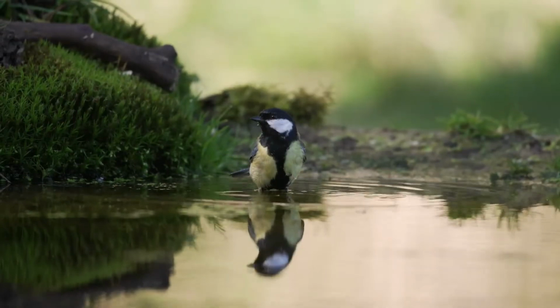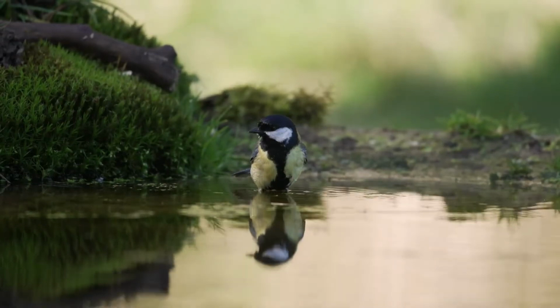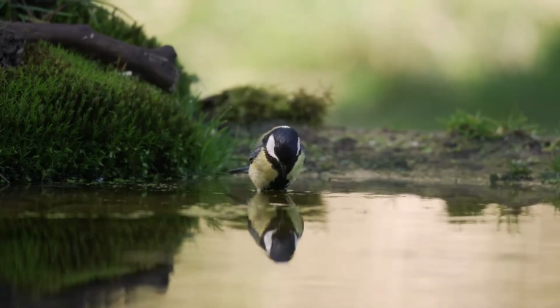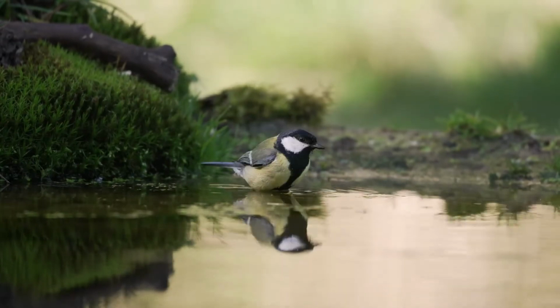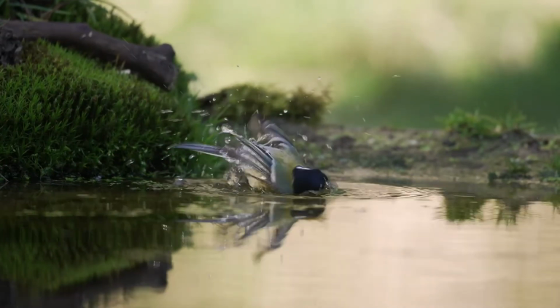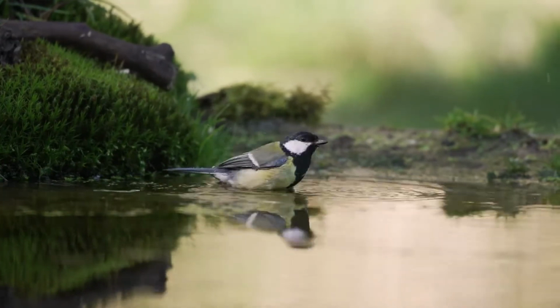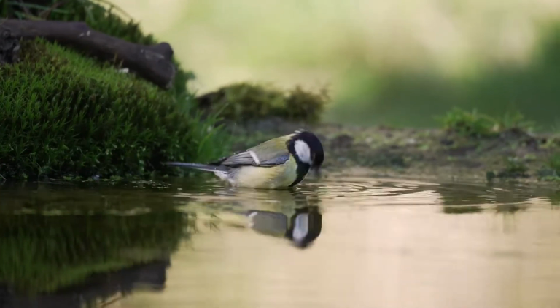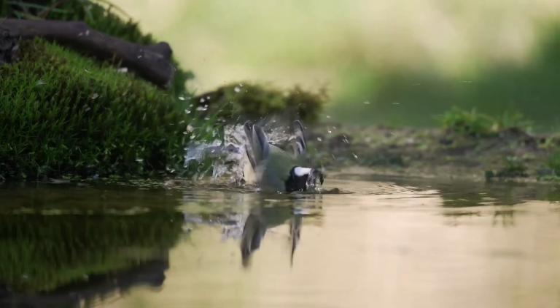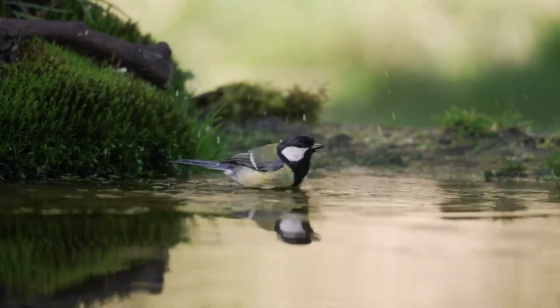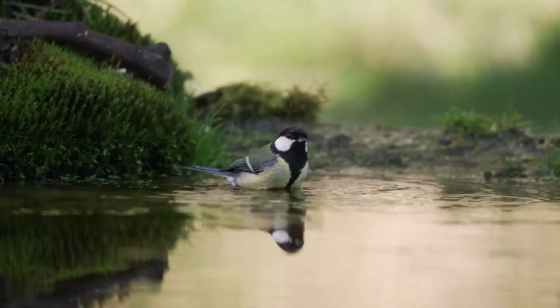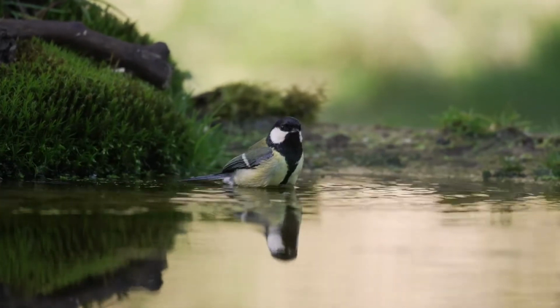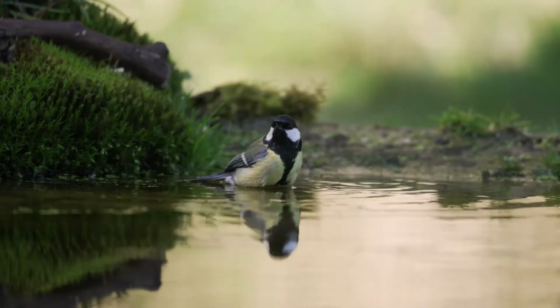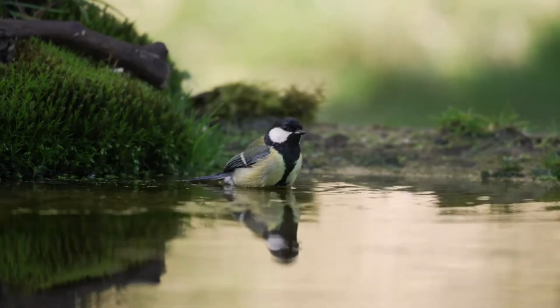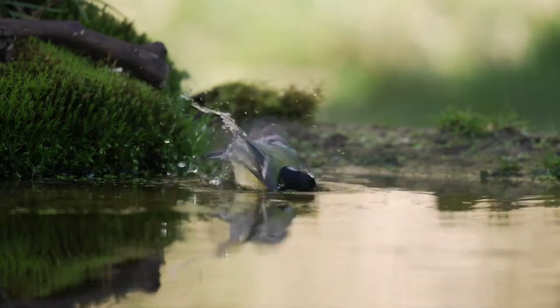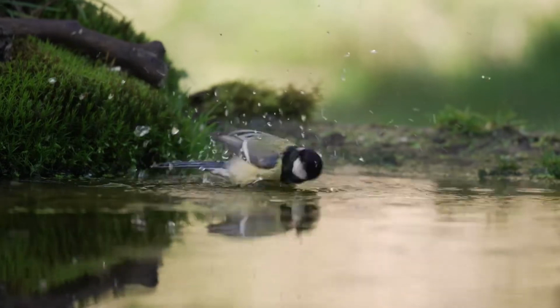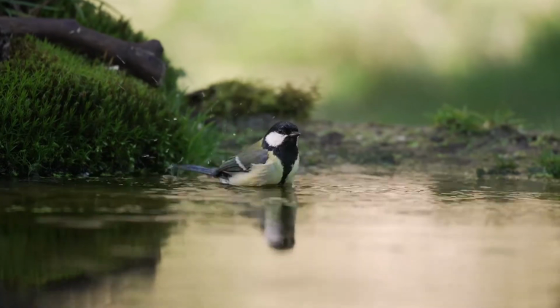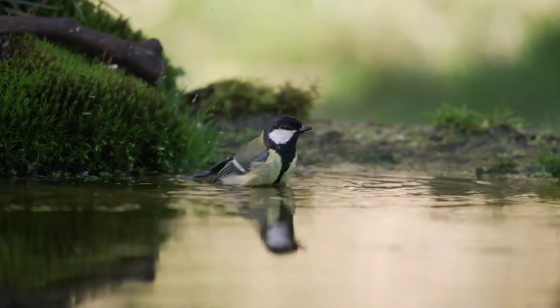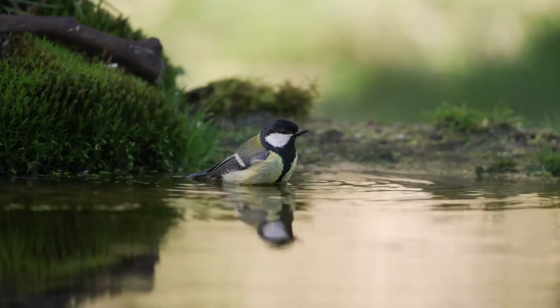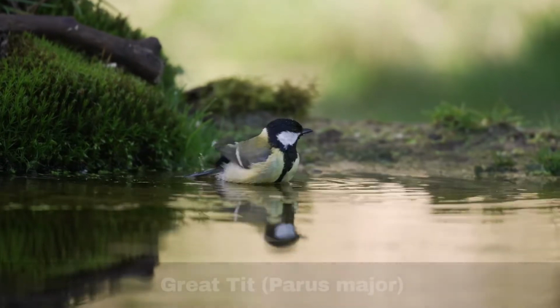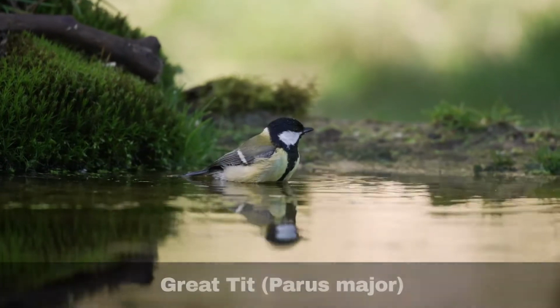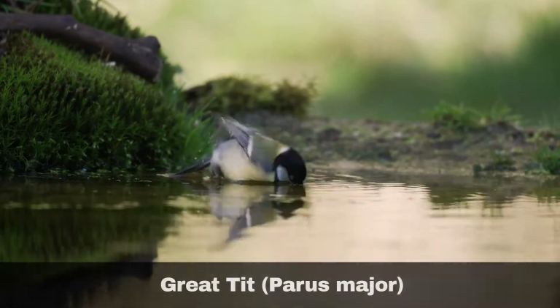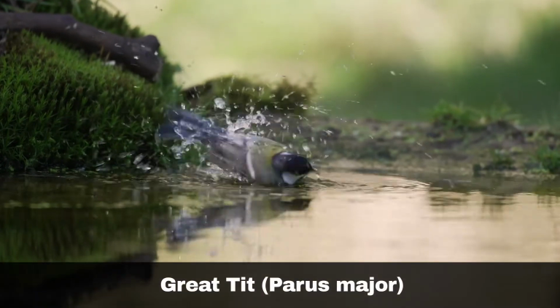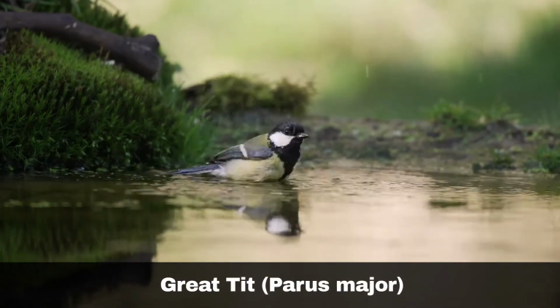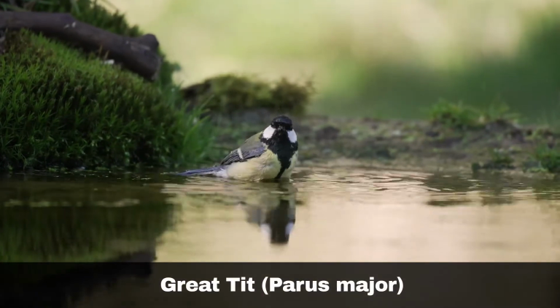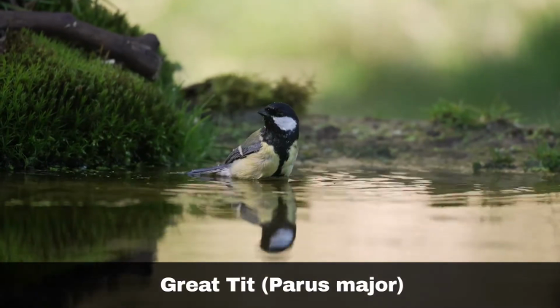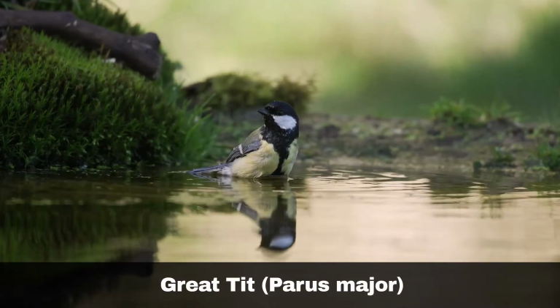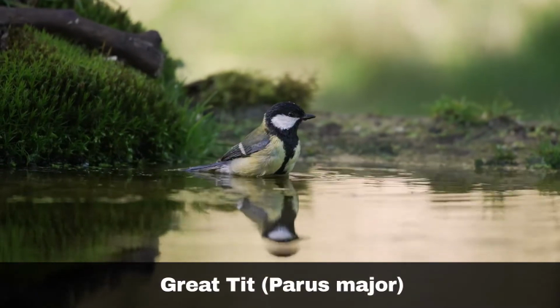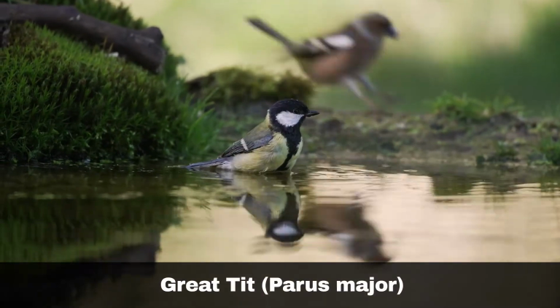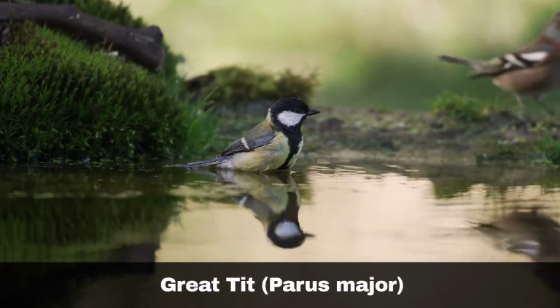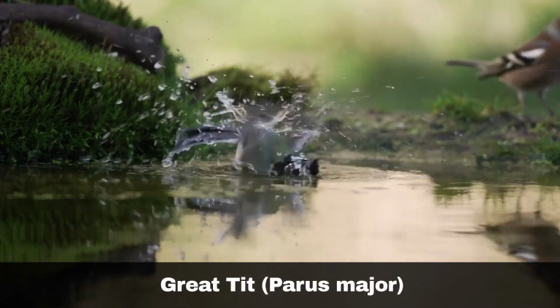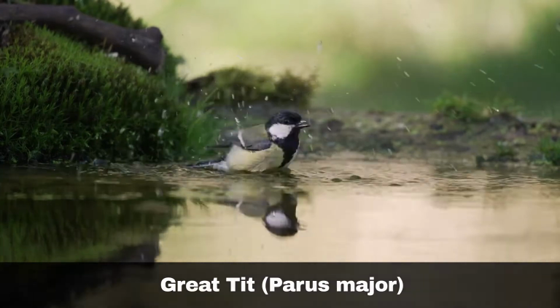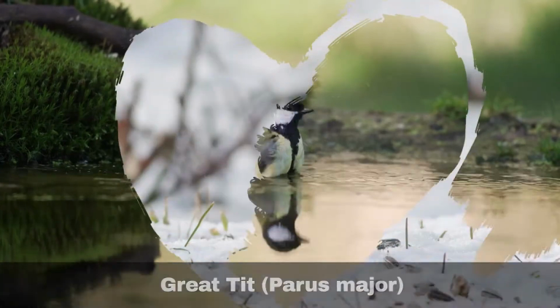Hi, I'm David. Welcome to Wildlife in Focus. This episode is everything you need to know about the Great Tit. Scientific name: Parus Major.